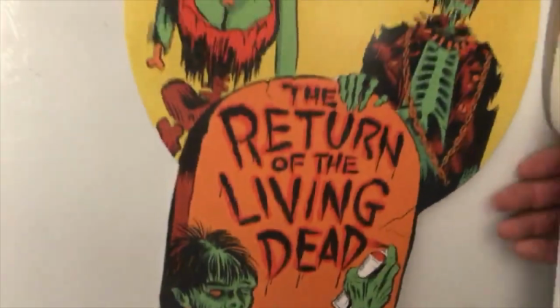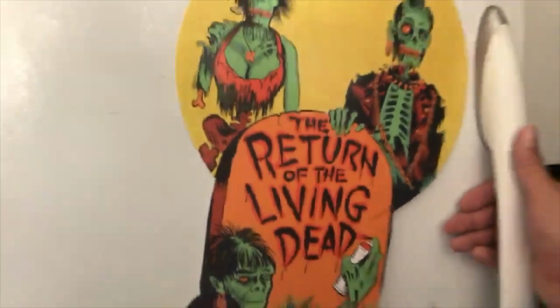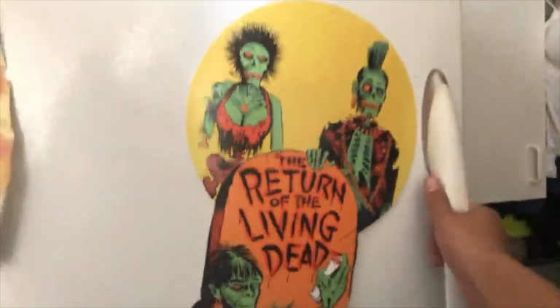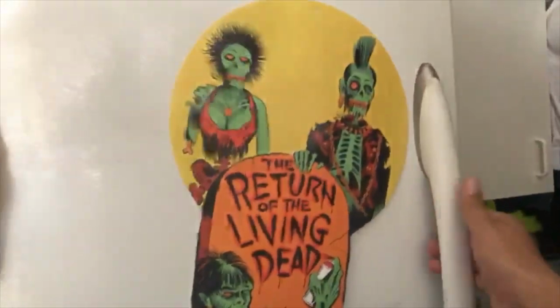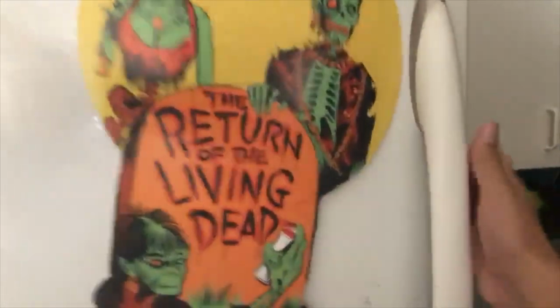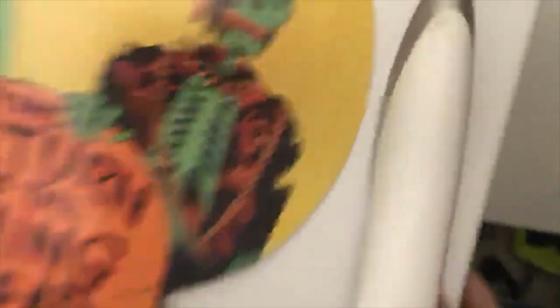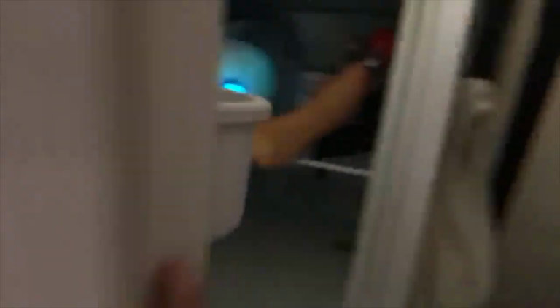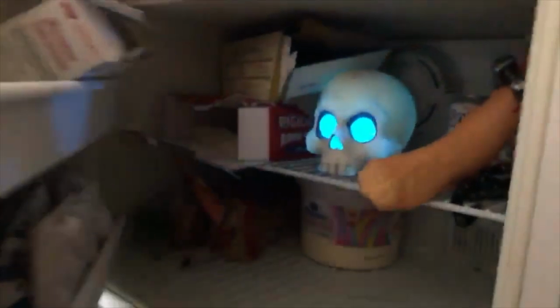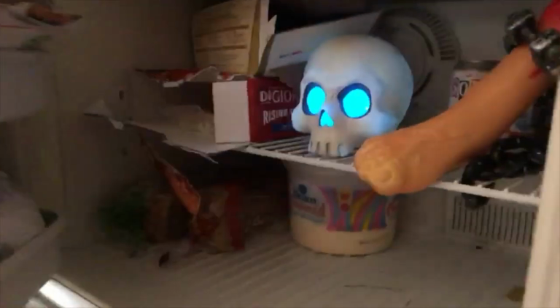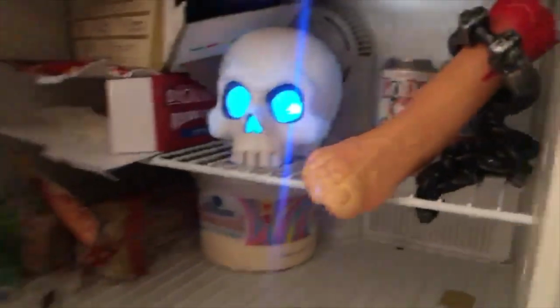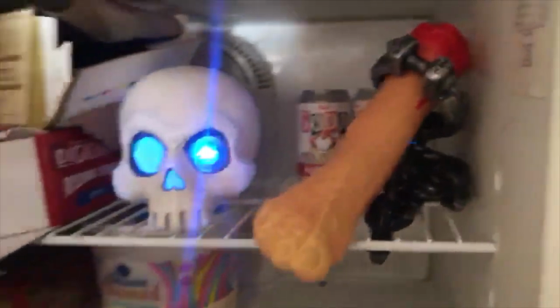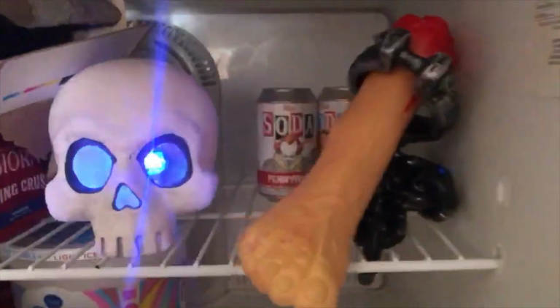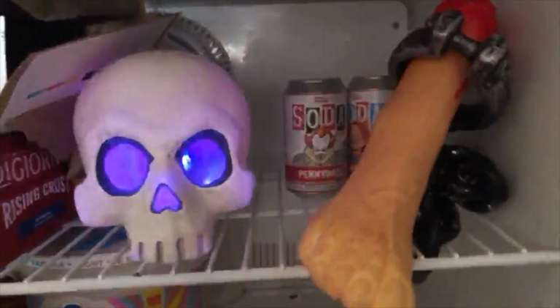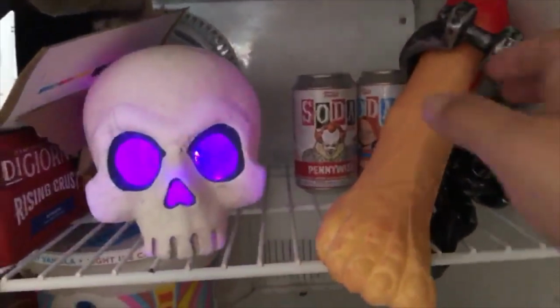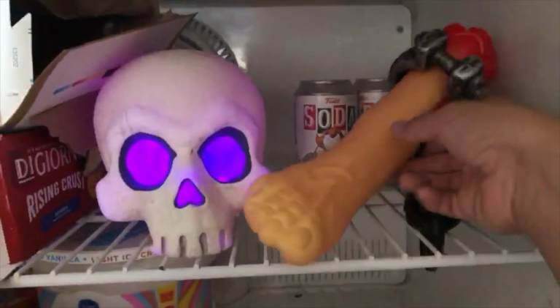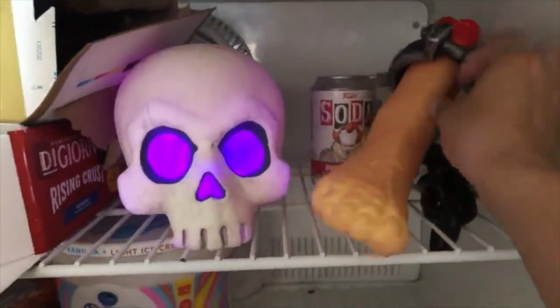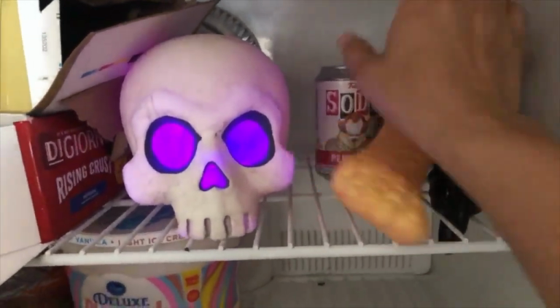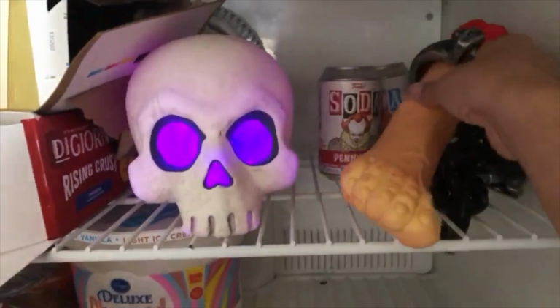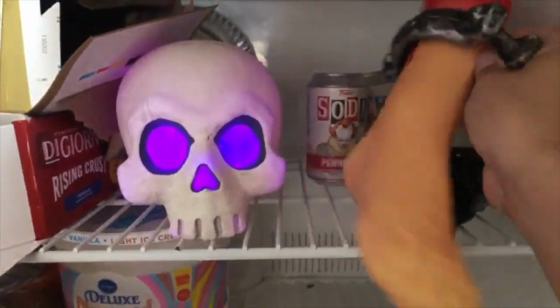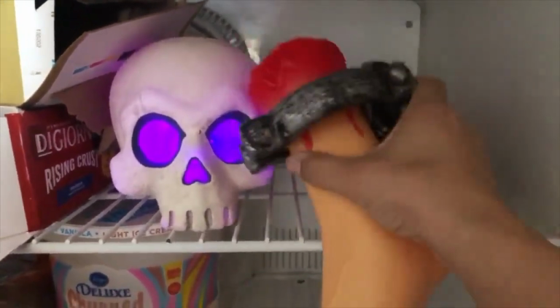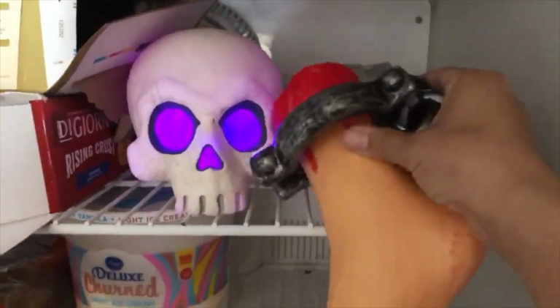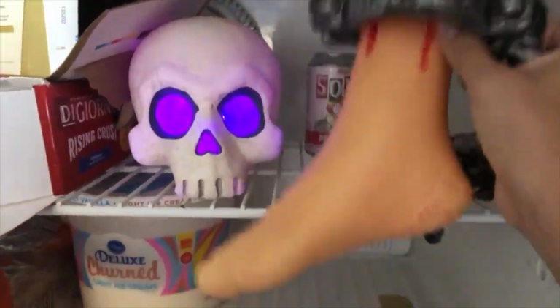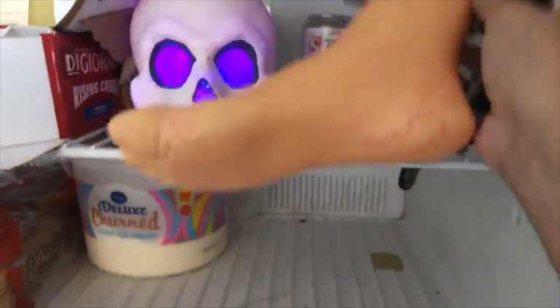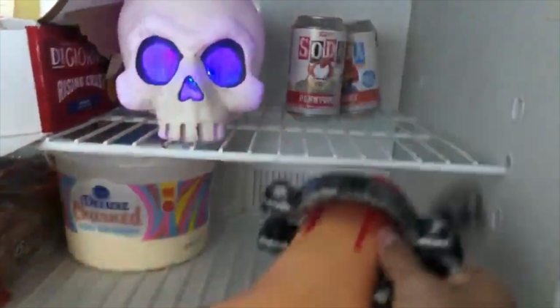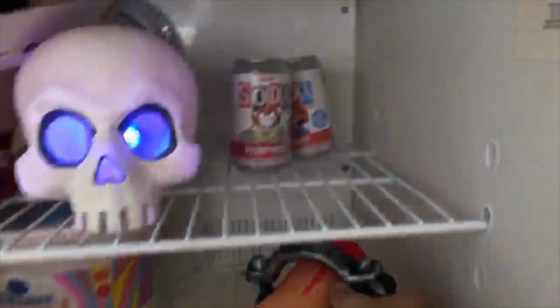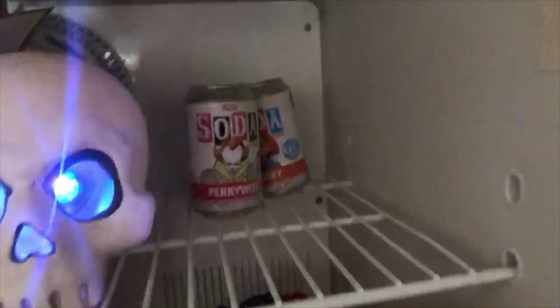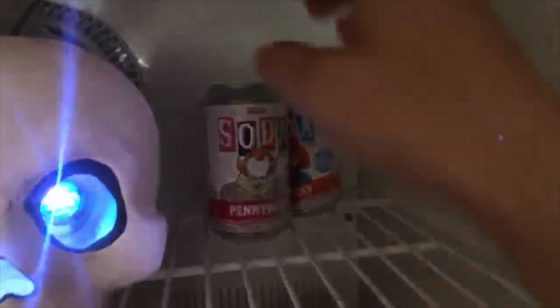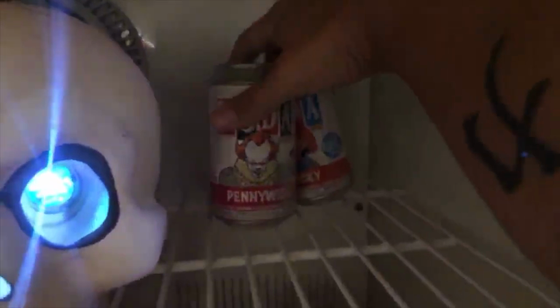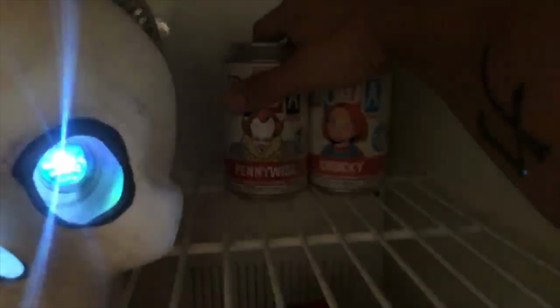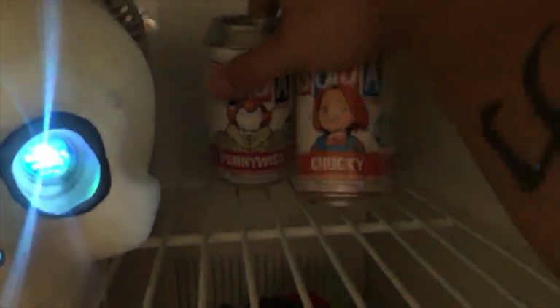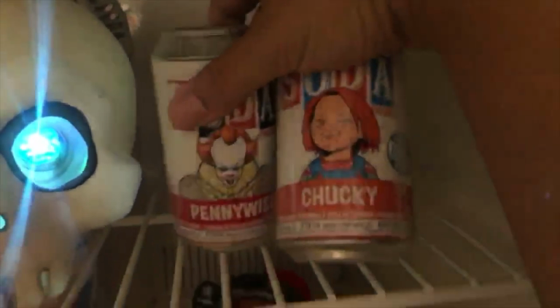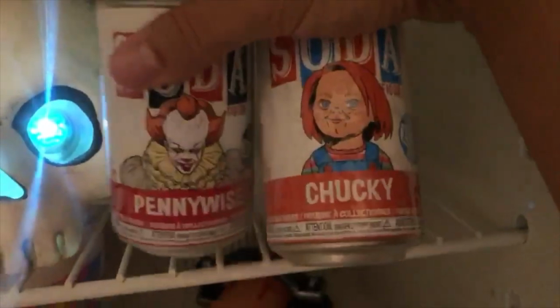Let's see what we got in the fridge here. I know I put some cold drinks in here. Let's move this out of the way. Here we go — we got some ice cold drinks.